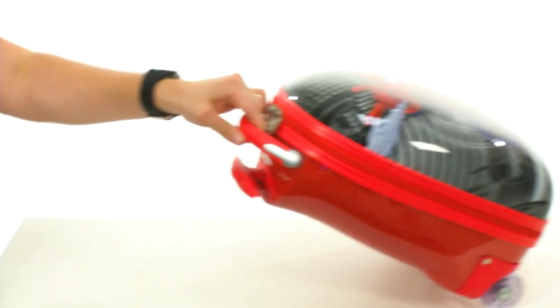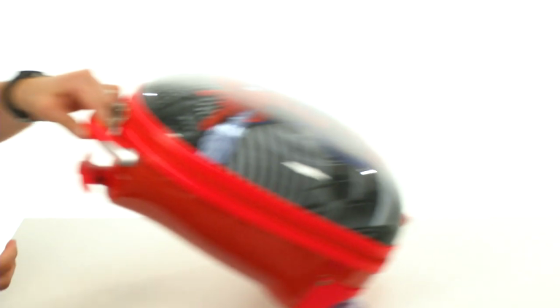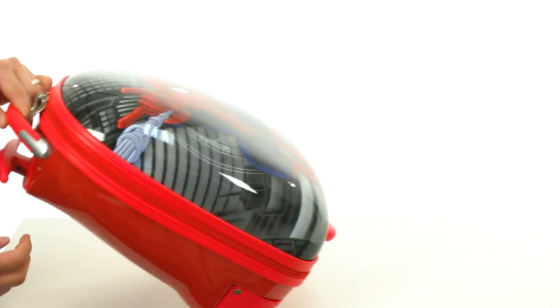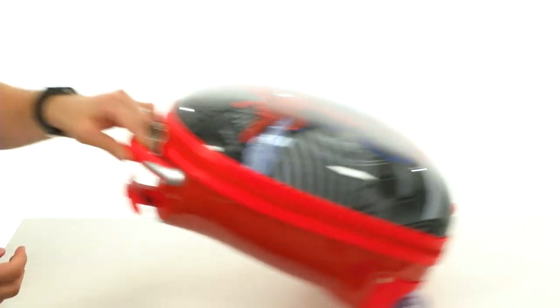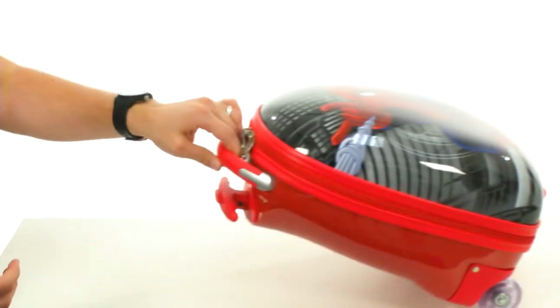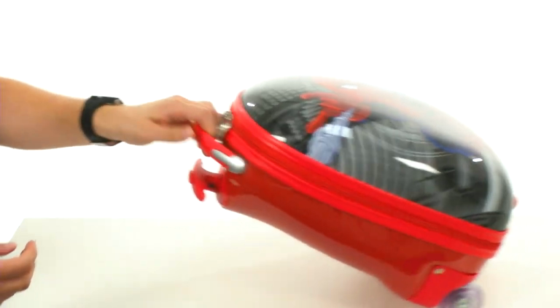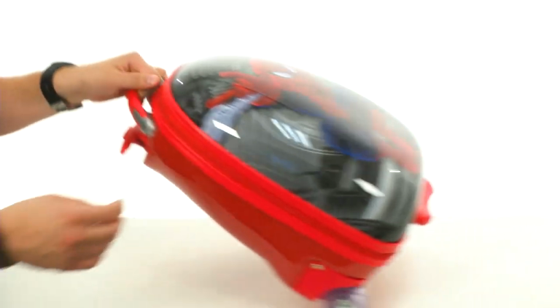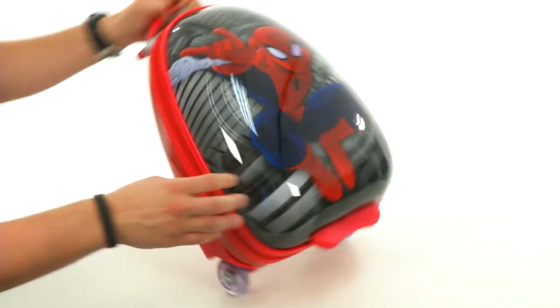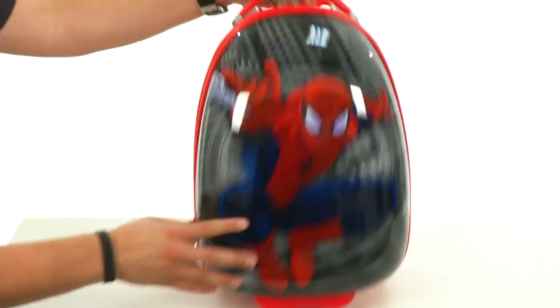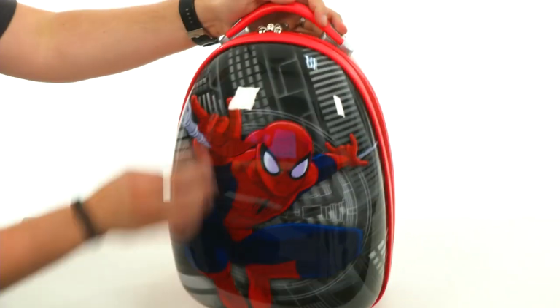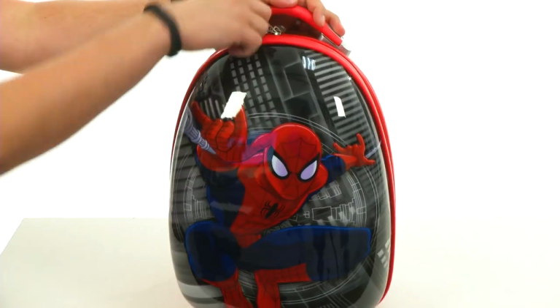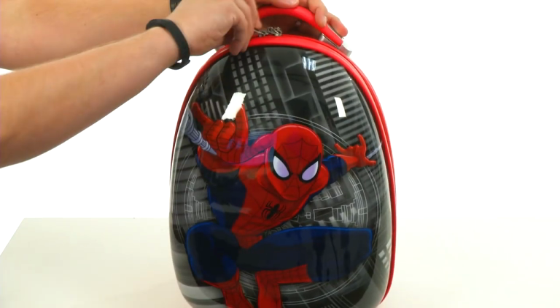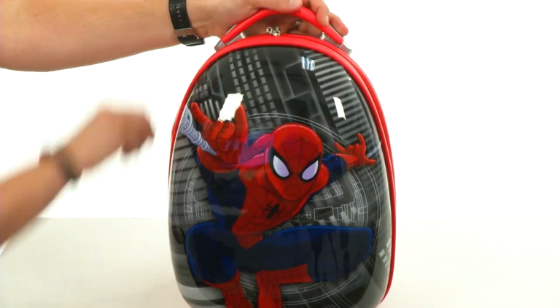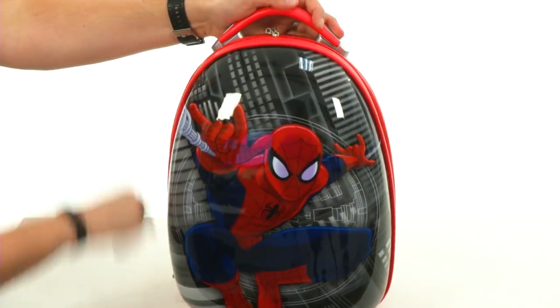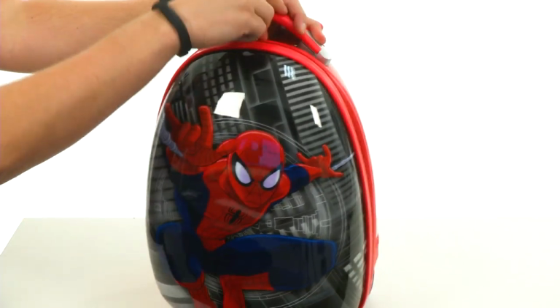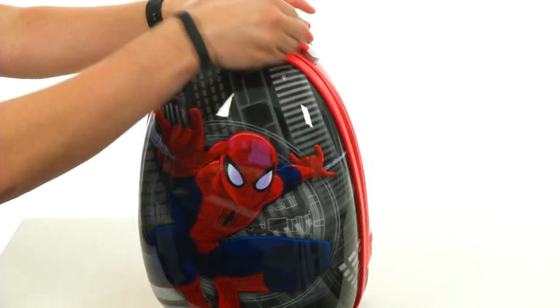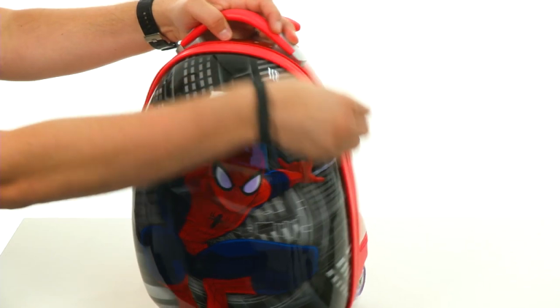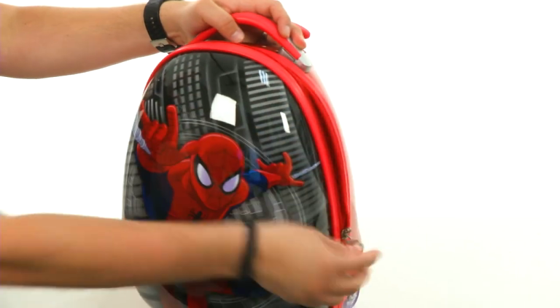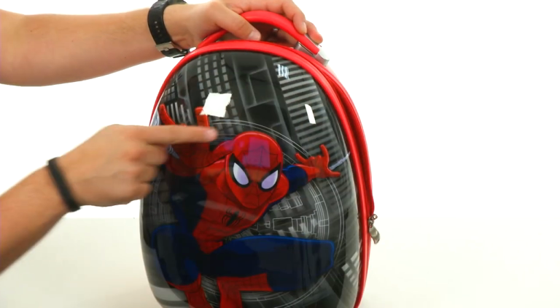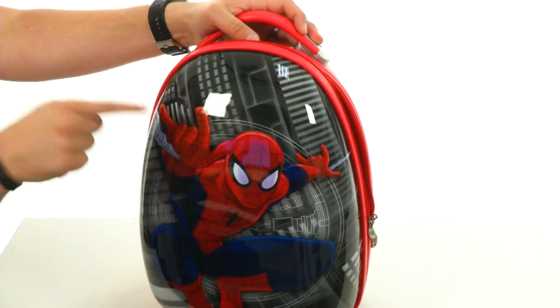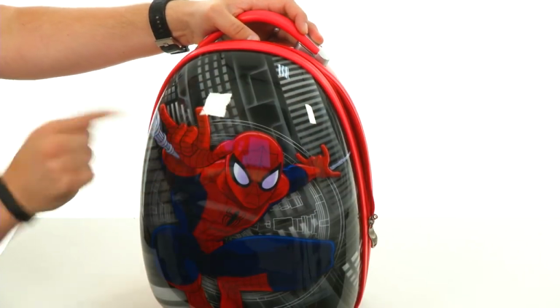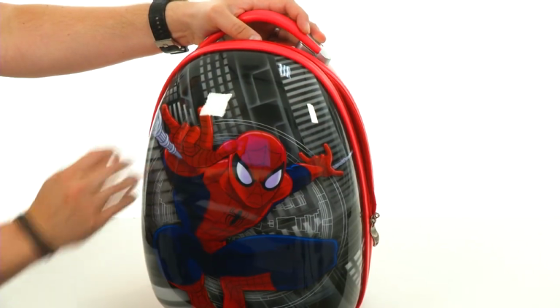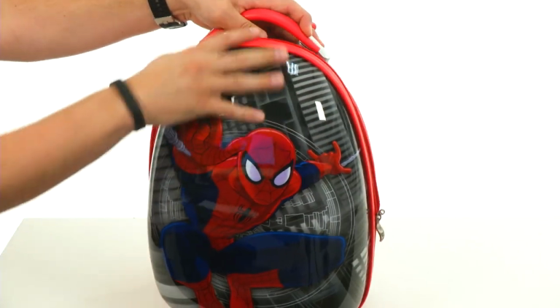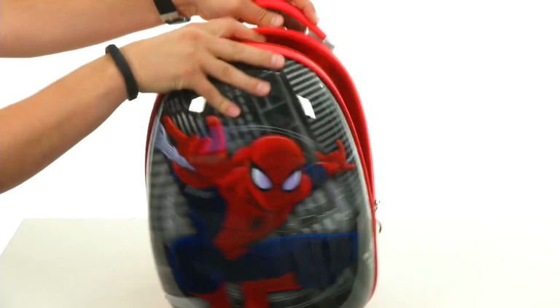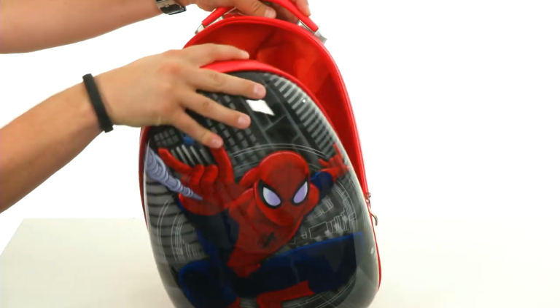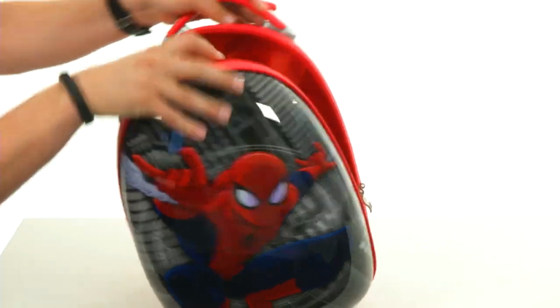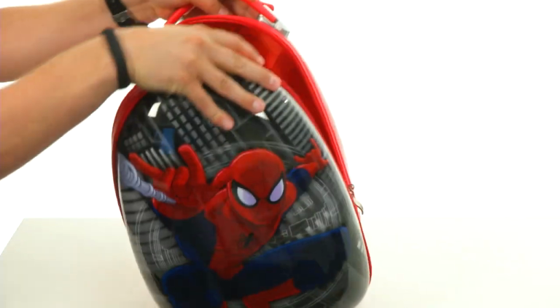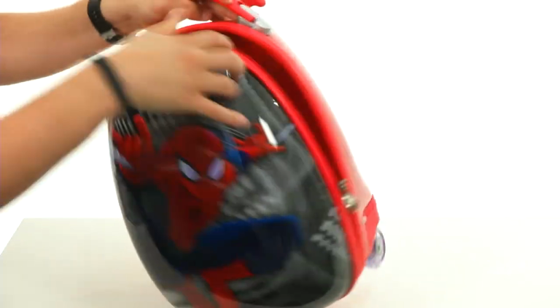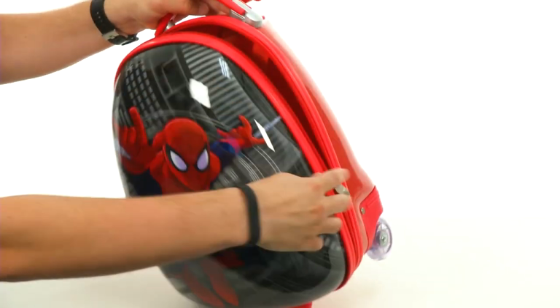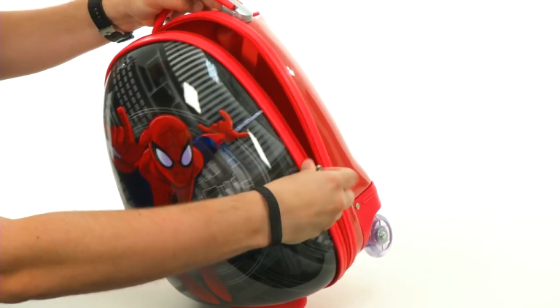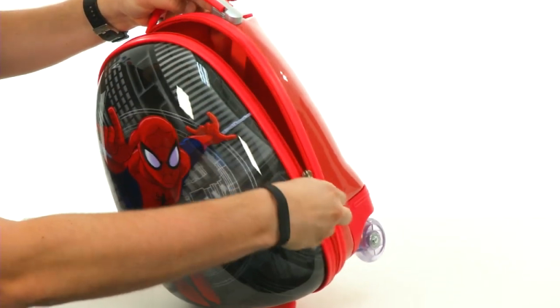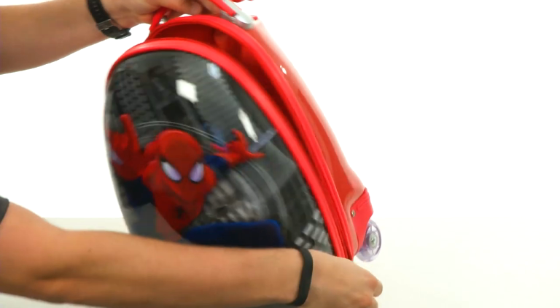Those wheels have a really easy design to them, which is nice. Then of course you've got that main compartment that opens up with a zip. Those zippers are lockable too, which is really cool — gives you some added security for your travels.